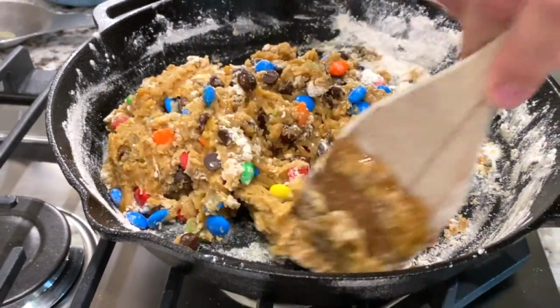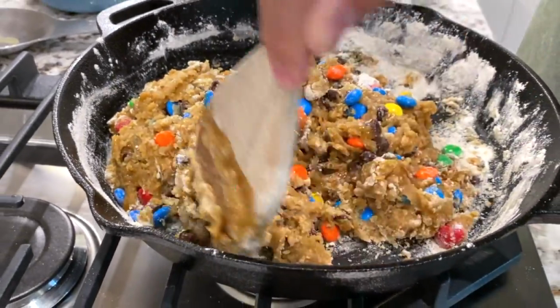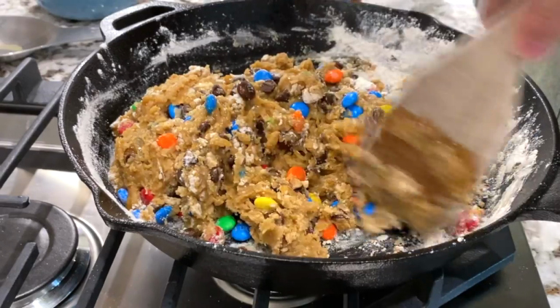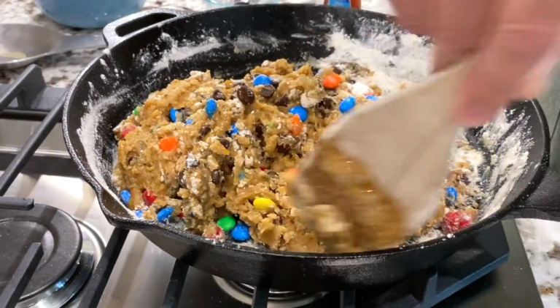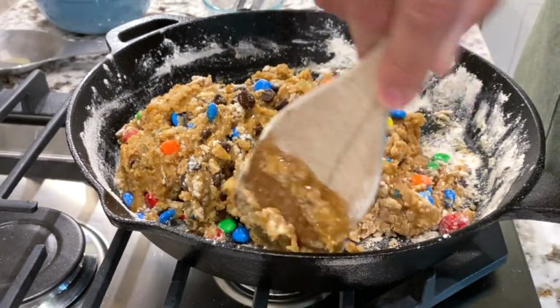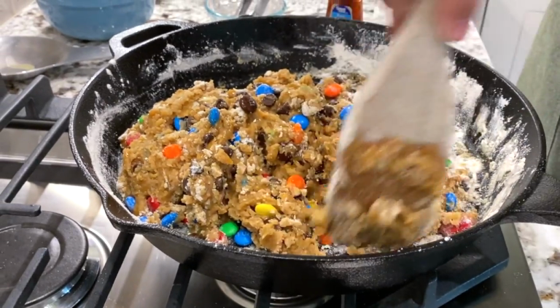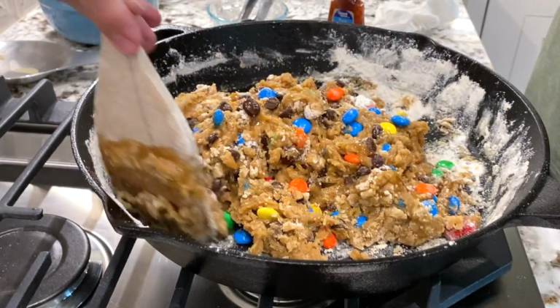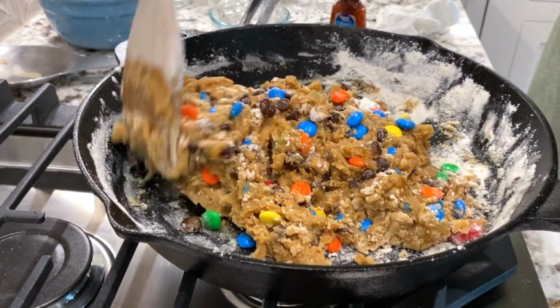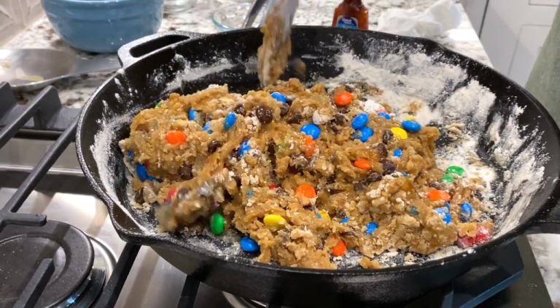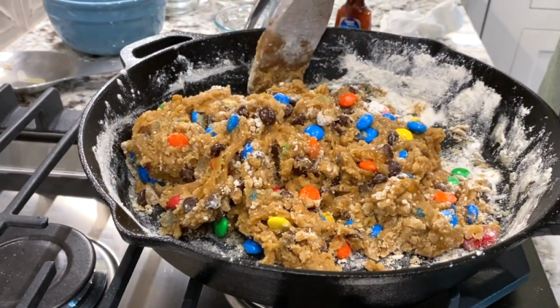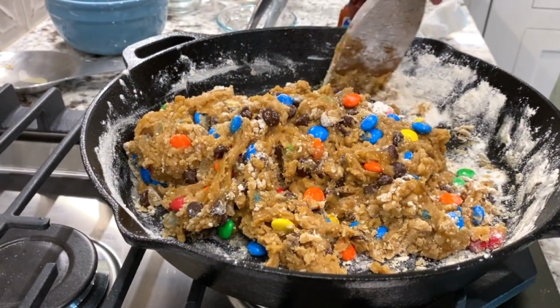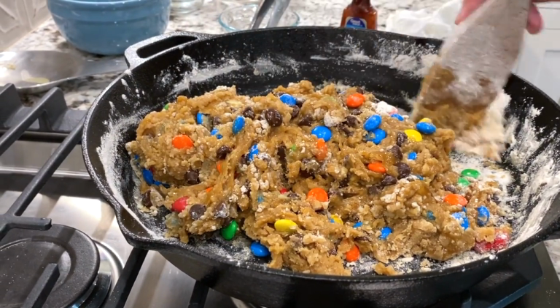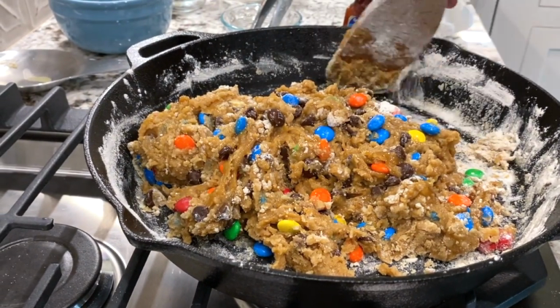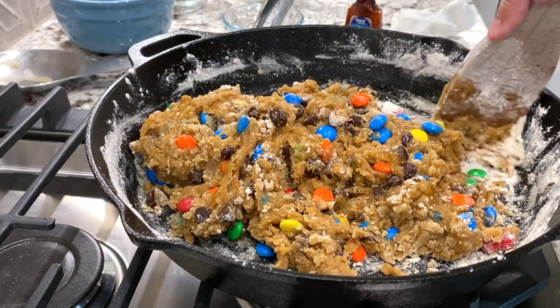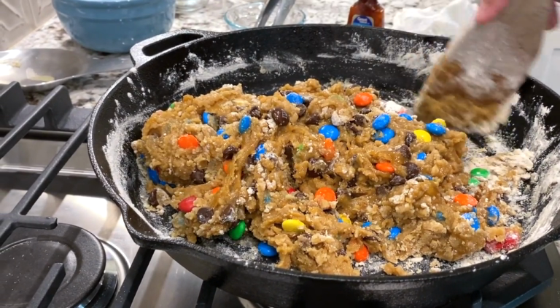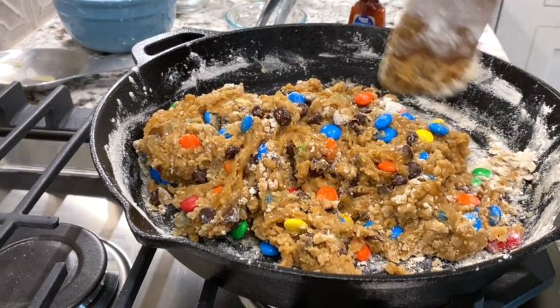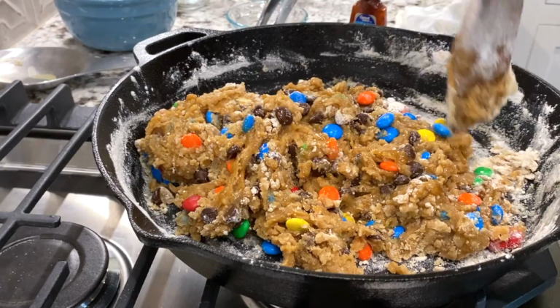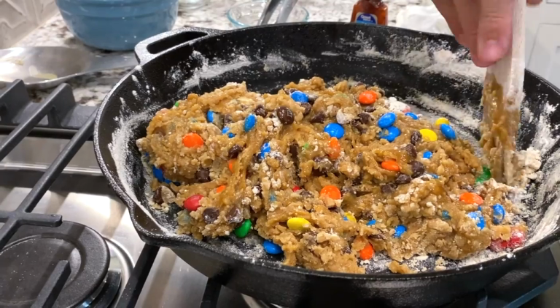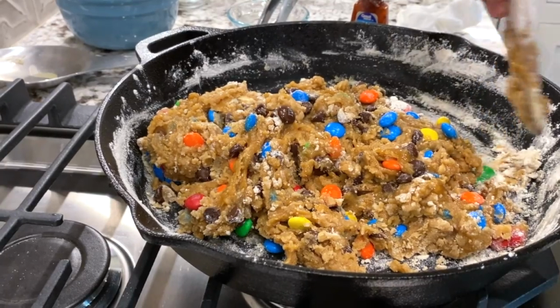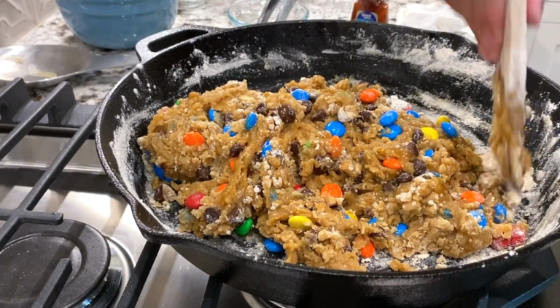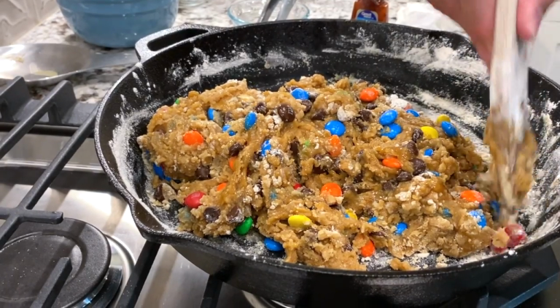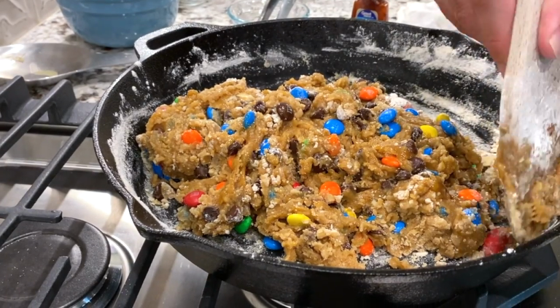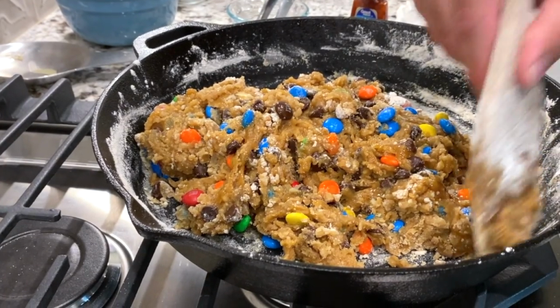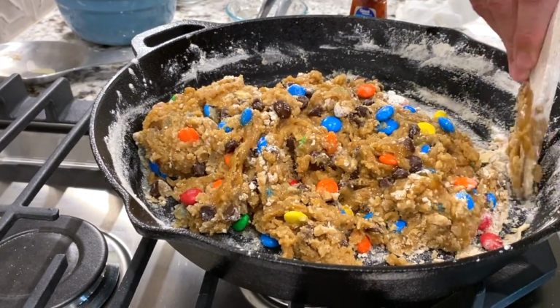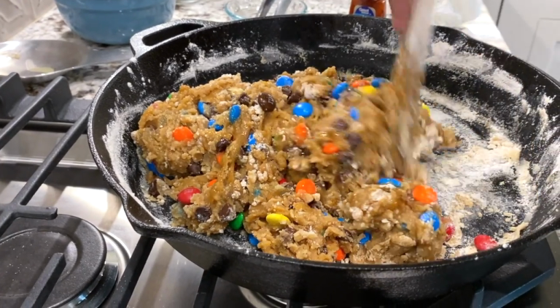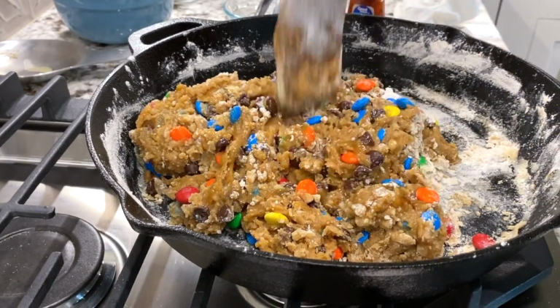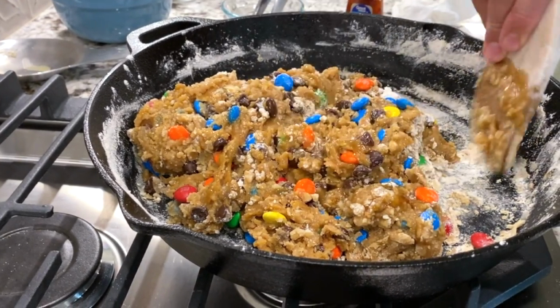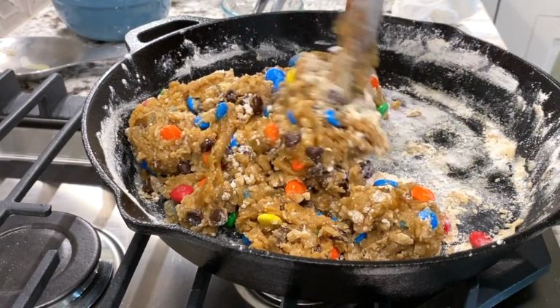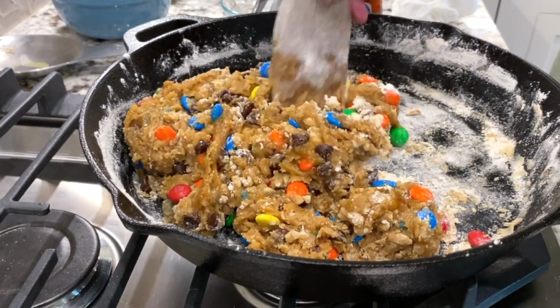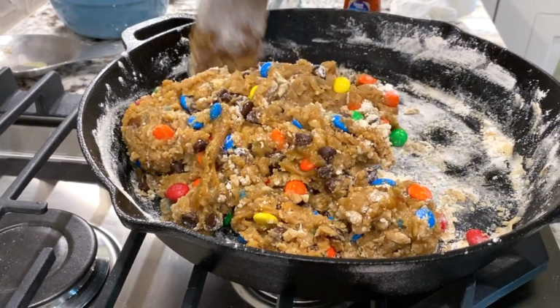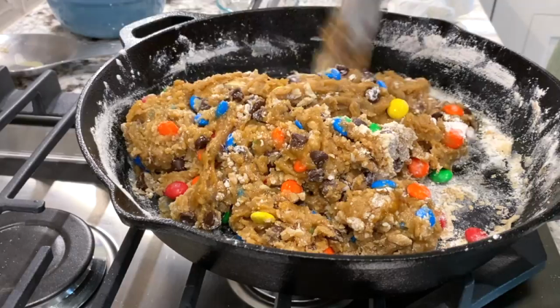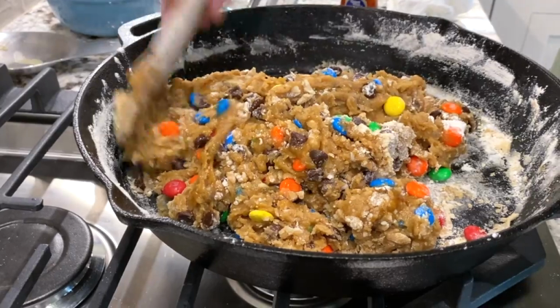Then you're going to pop that in the oven again at 350 degrees. You're going to cook that for 35 minutes and remove it. We'll get to that point here in just a minute.